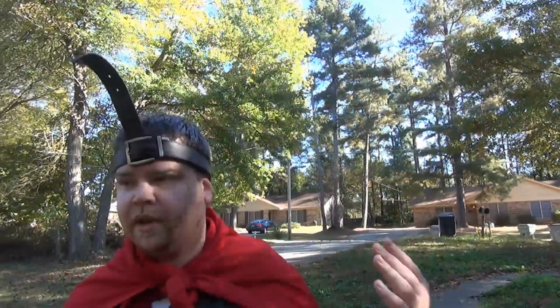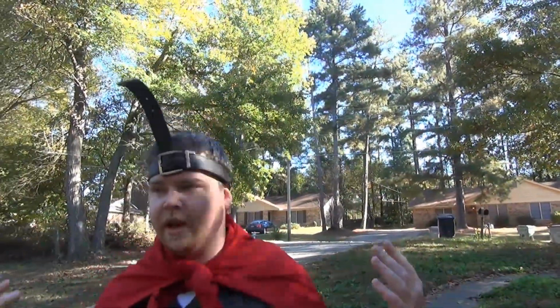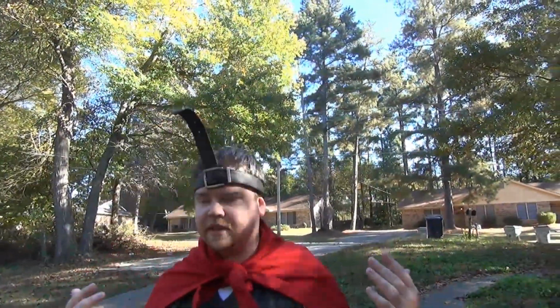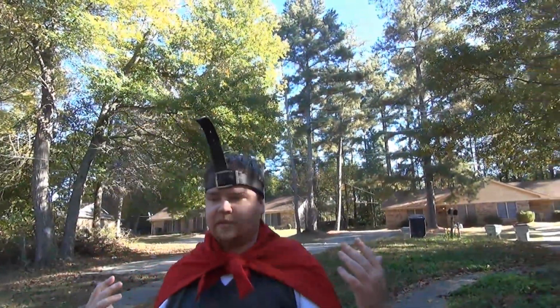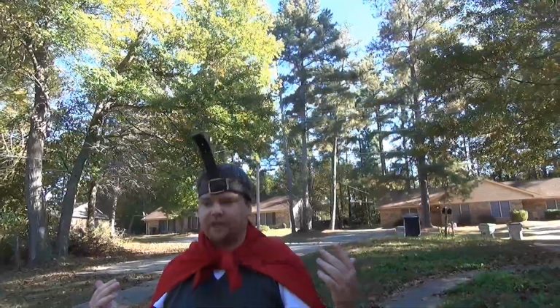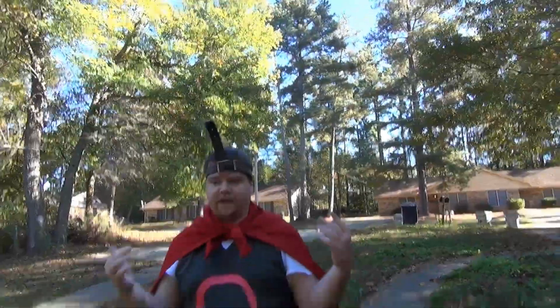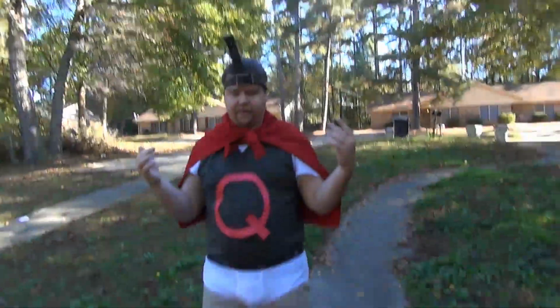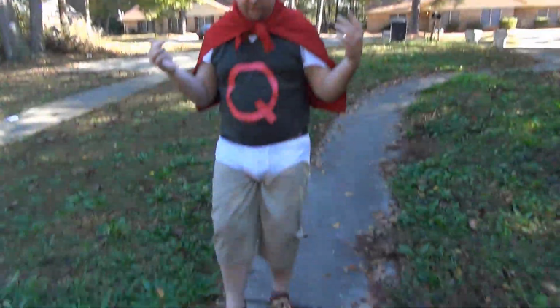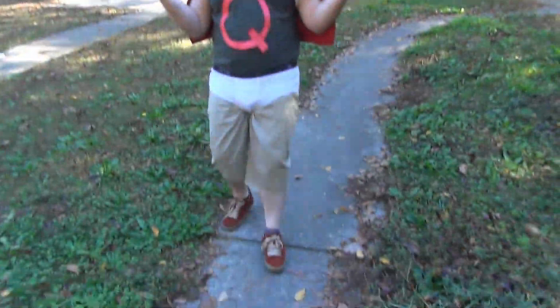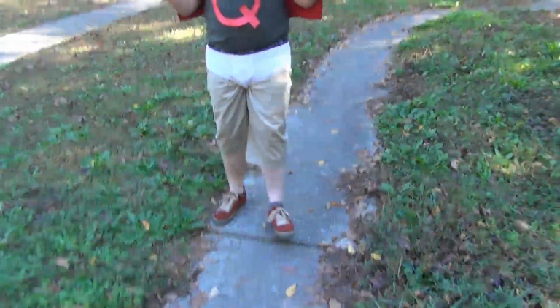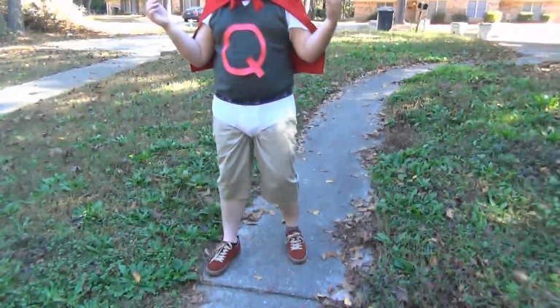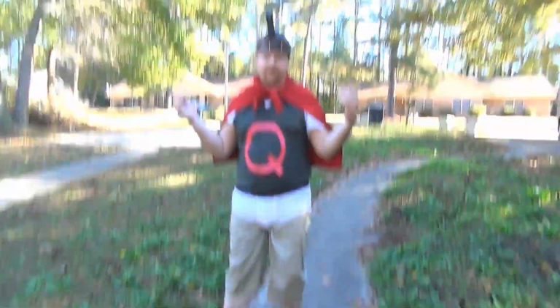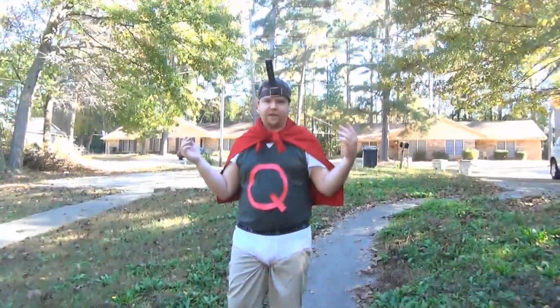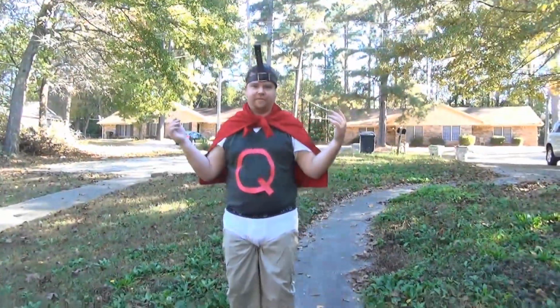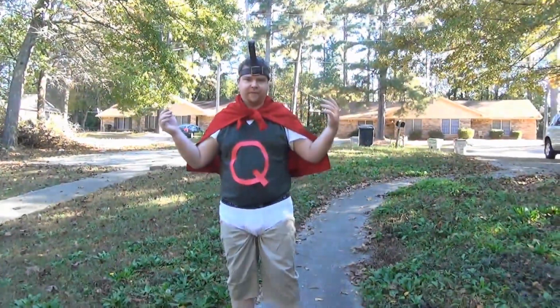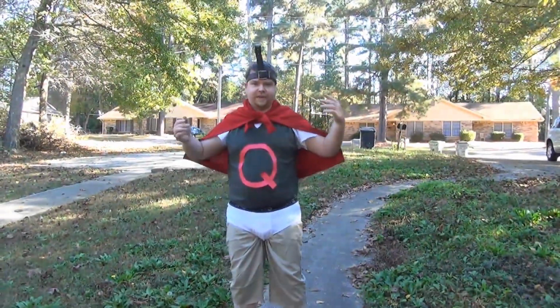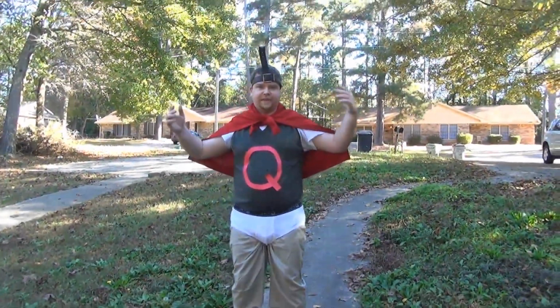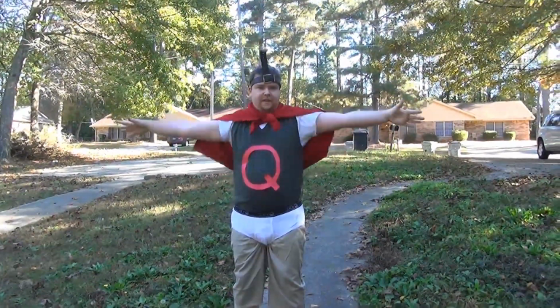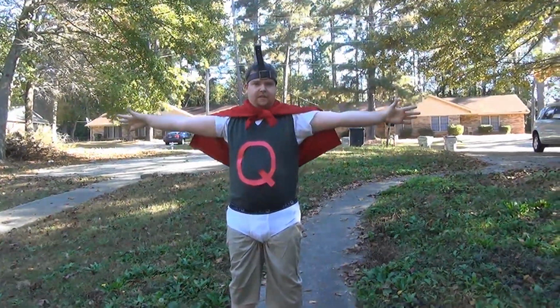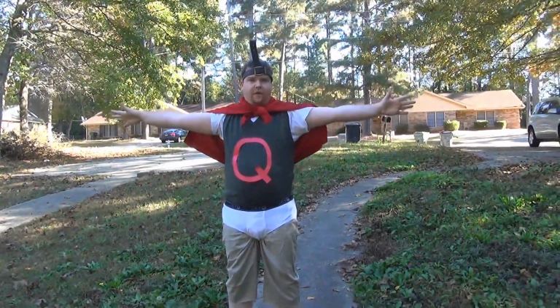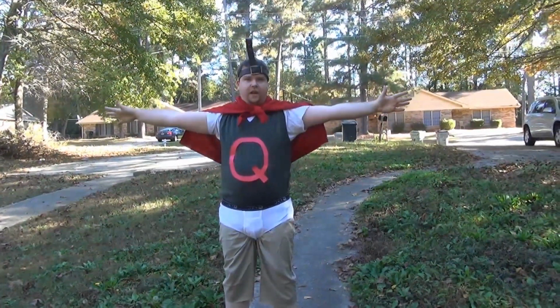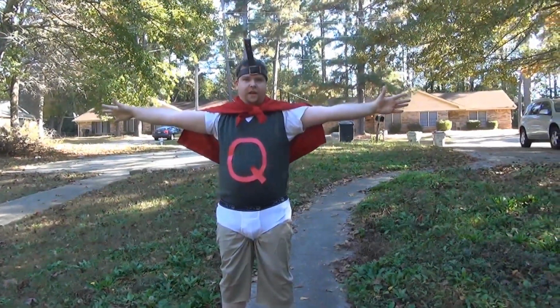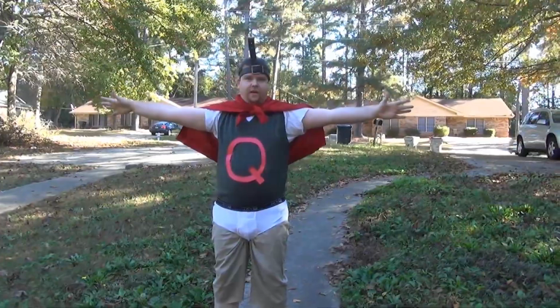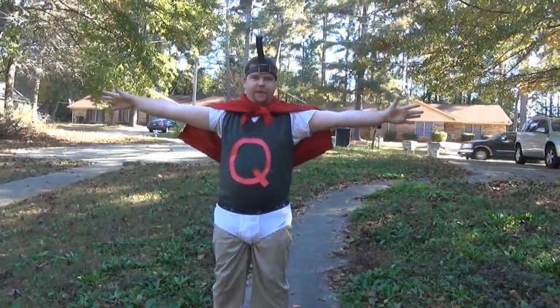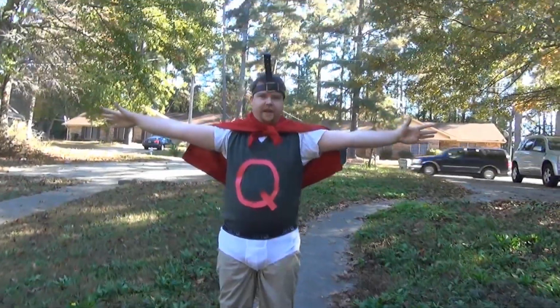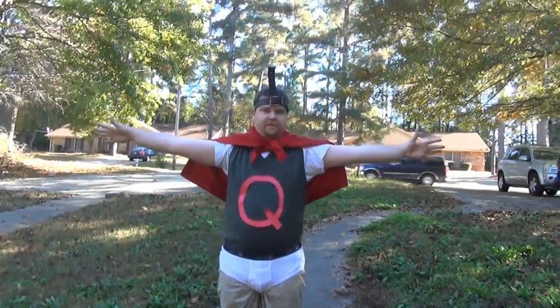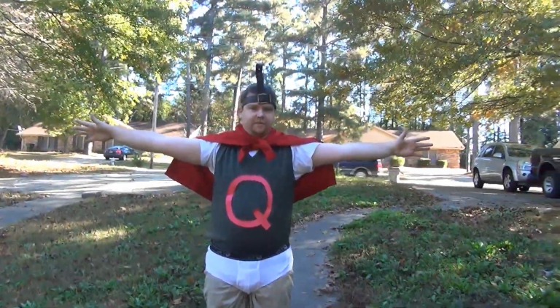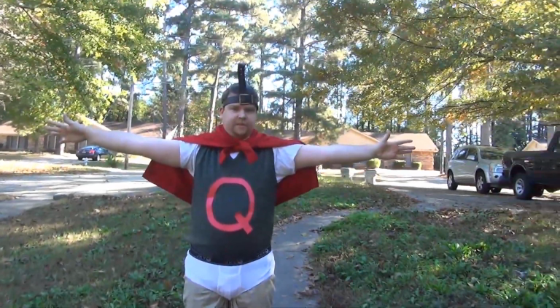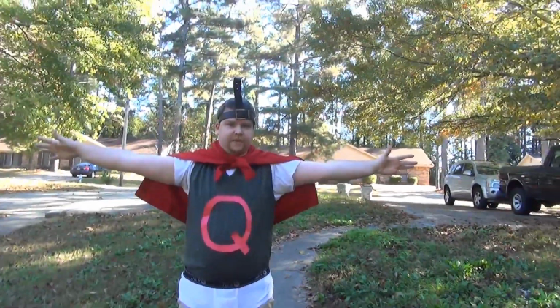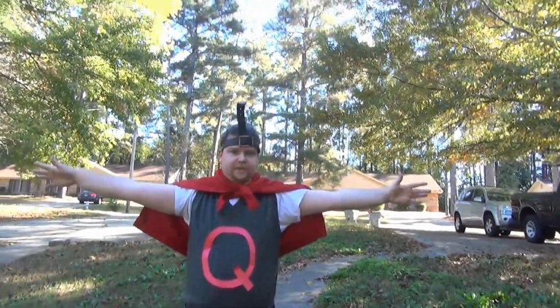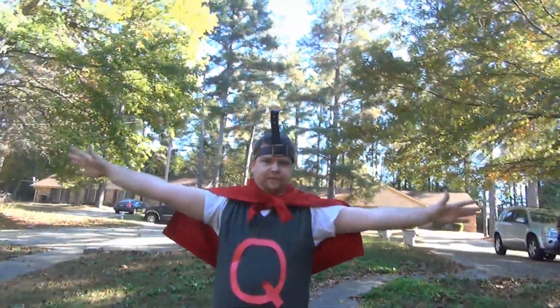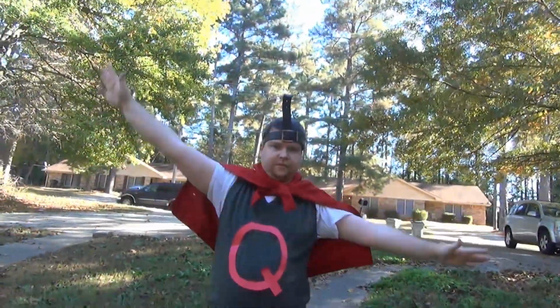I think this costume cost us like $4 or something. $4 Quailman costume — under $5 Quailman costume.